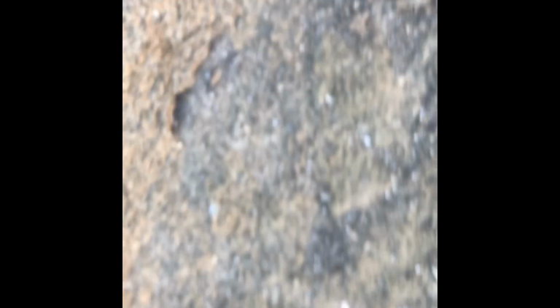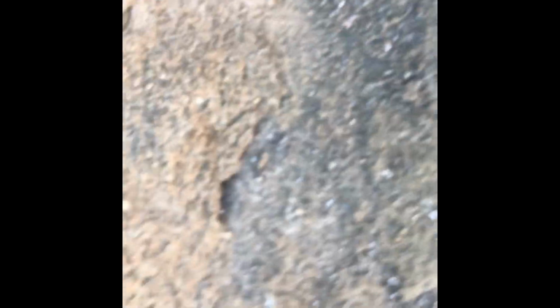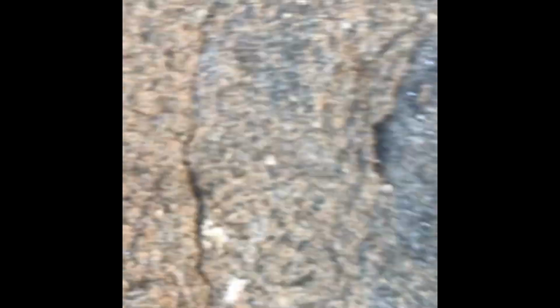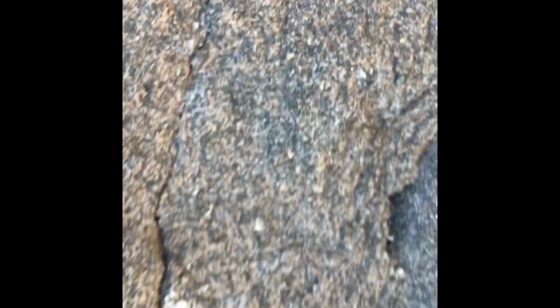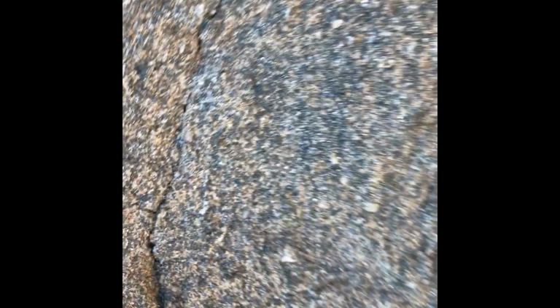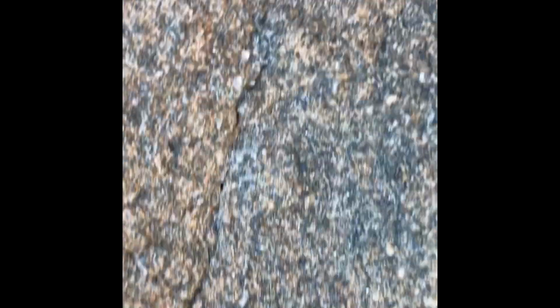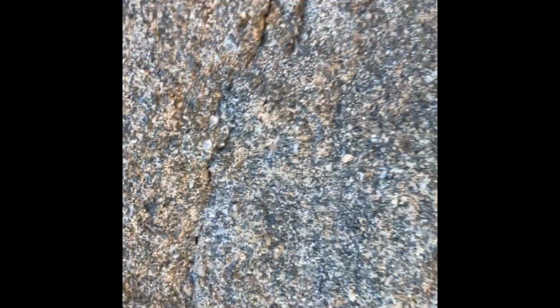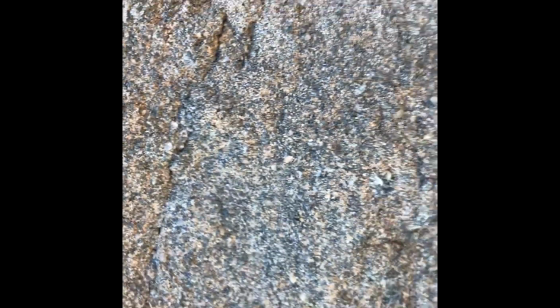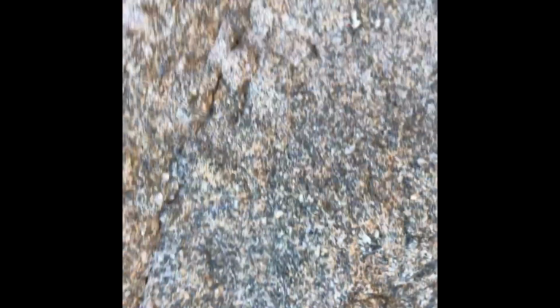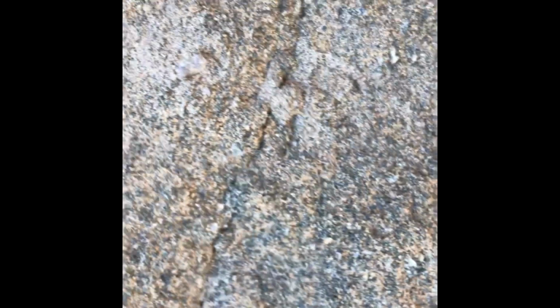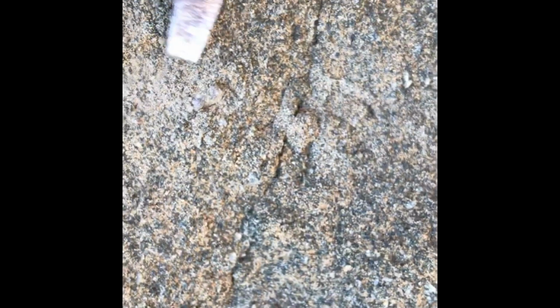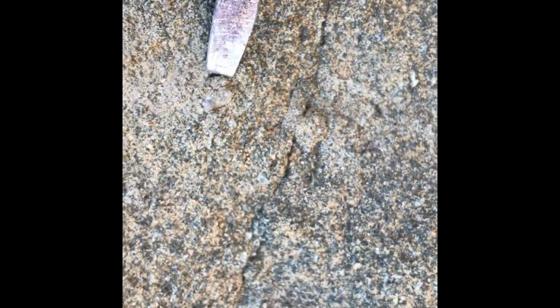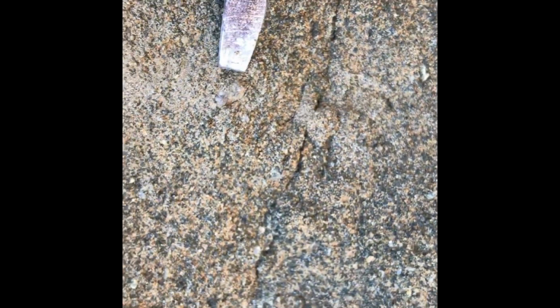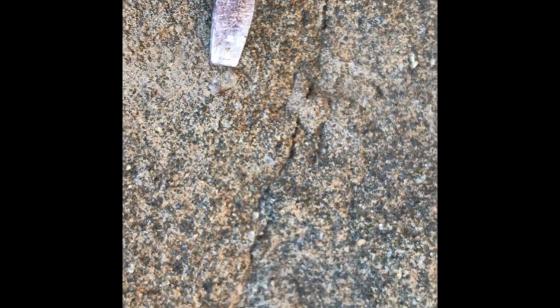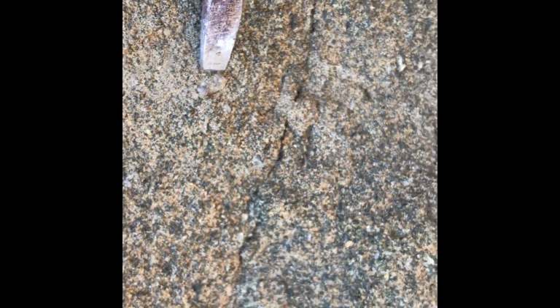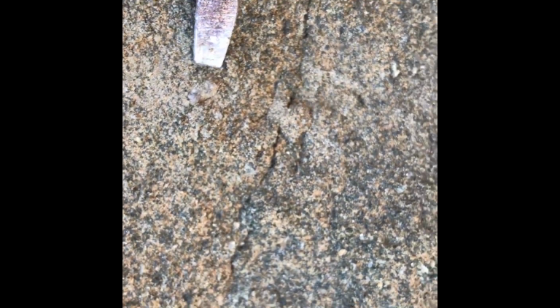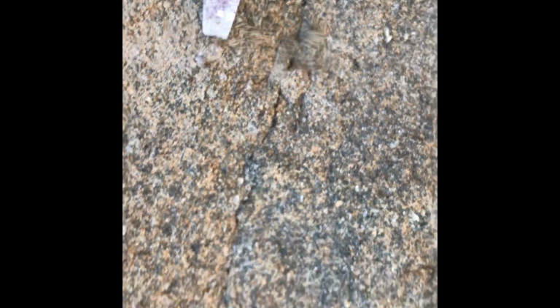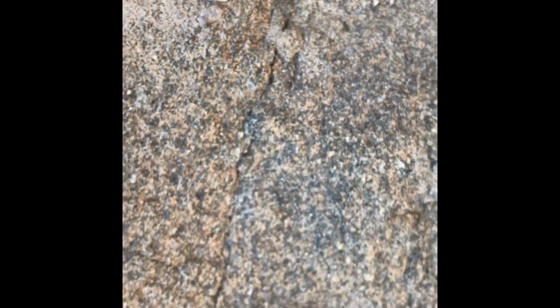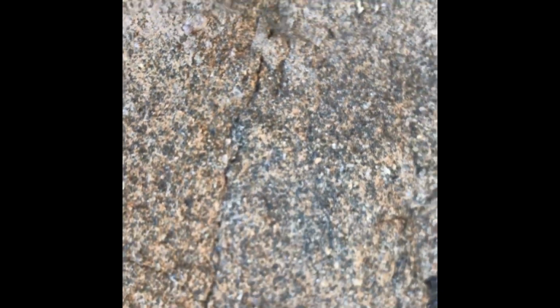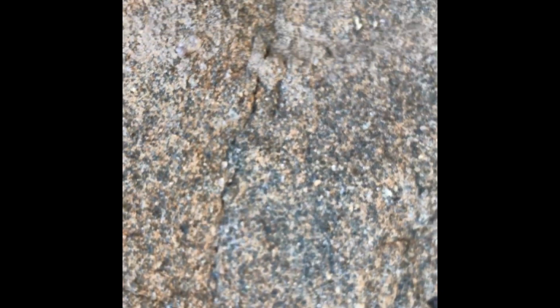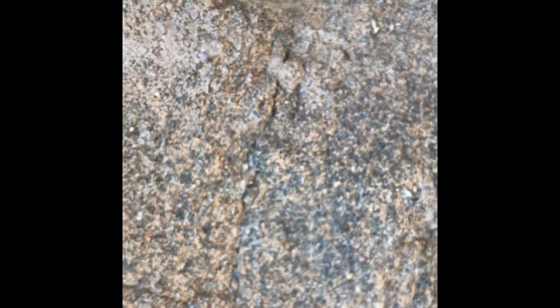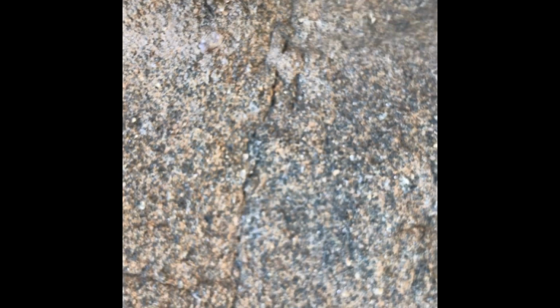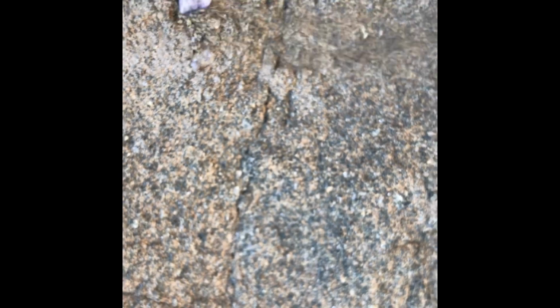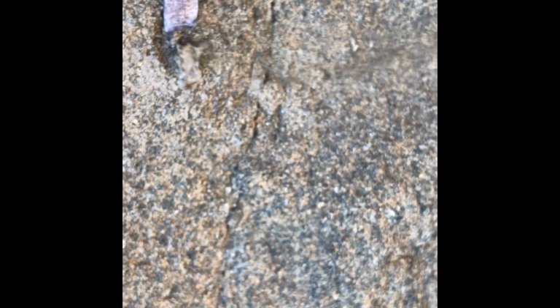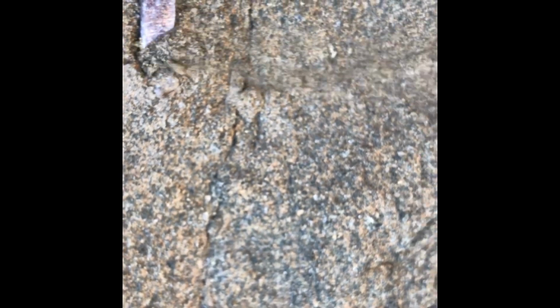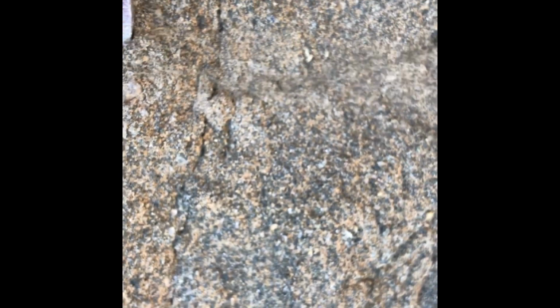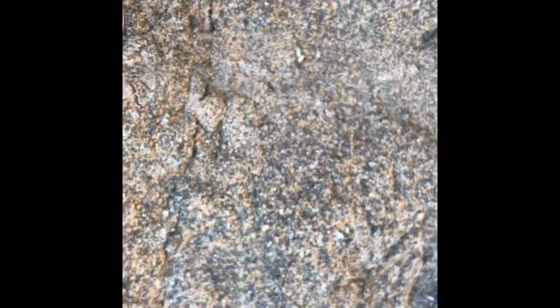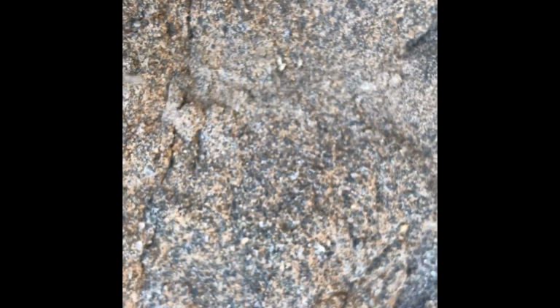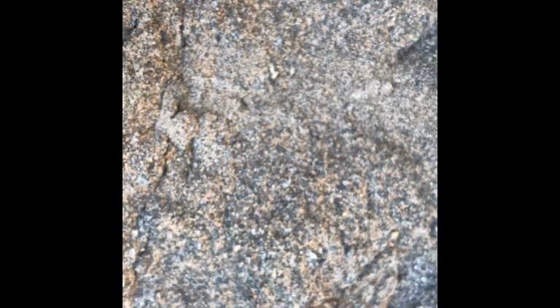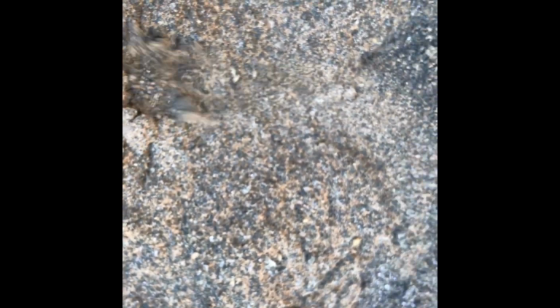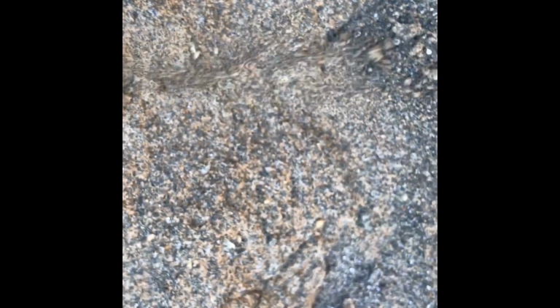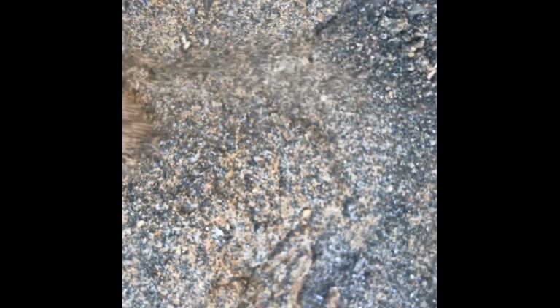Might be something else in the wall here. Not sure what this is — crack it out and see.